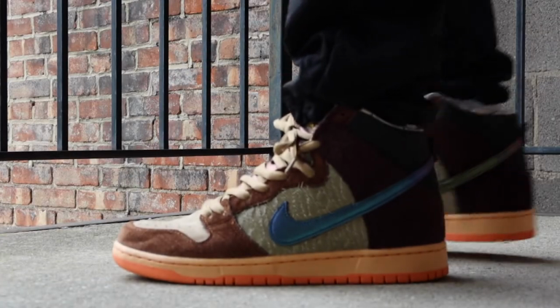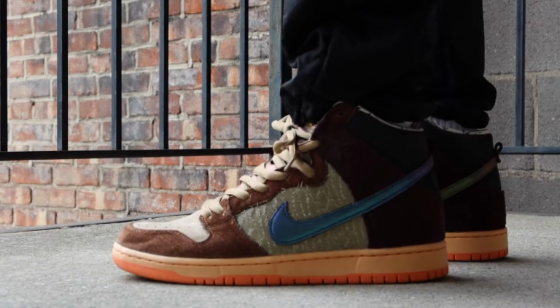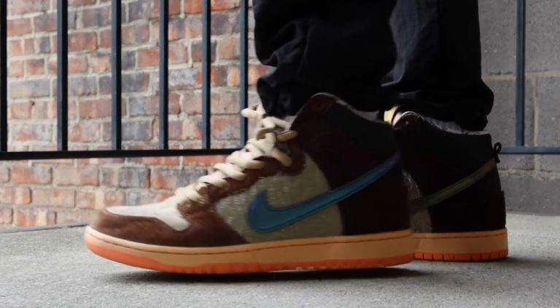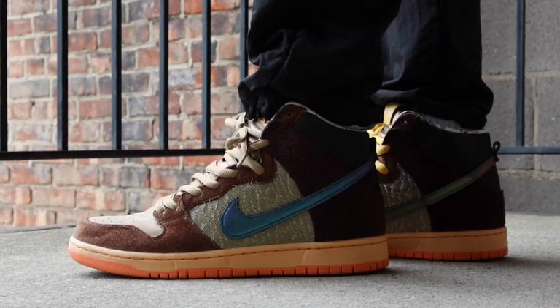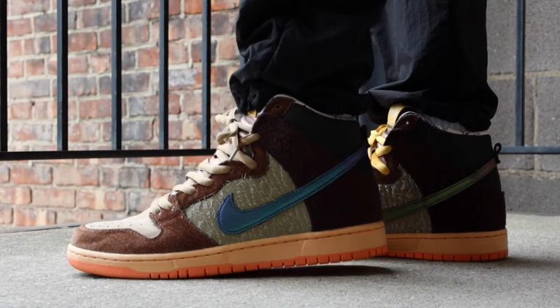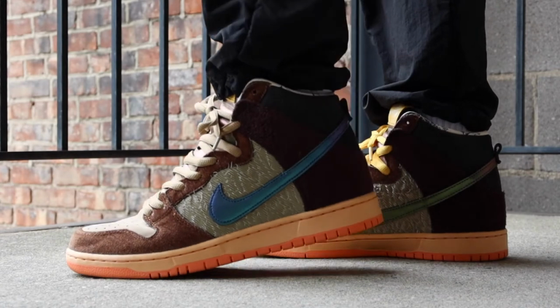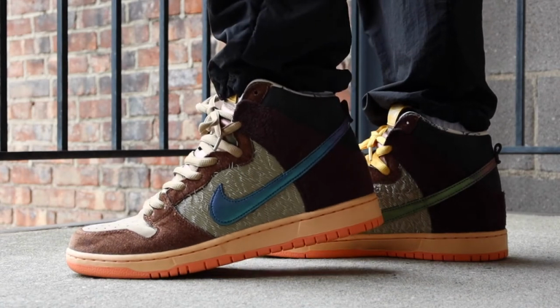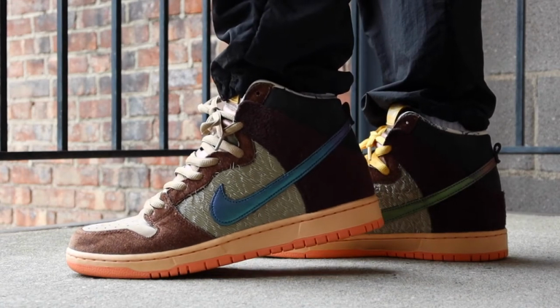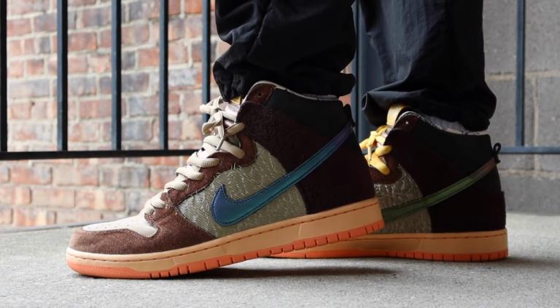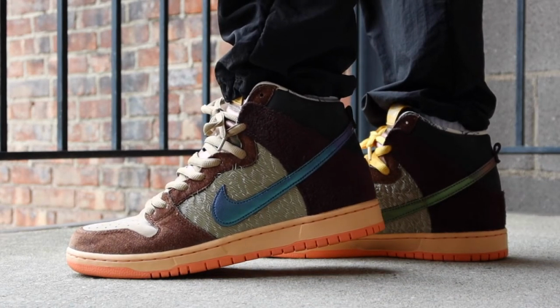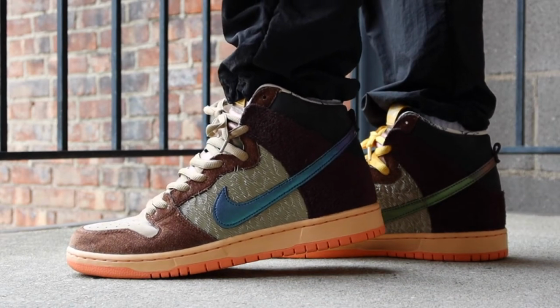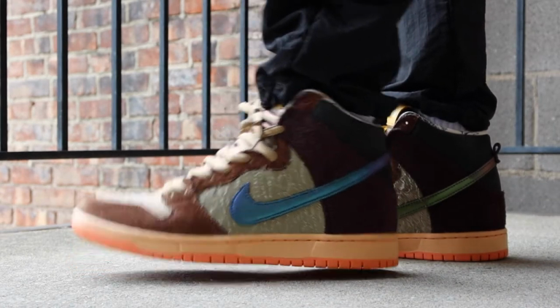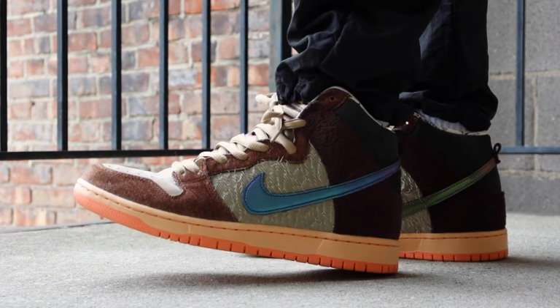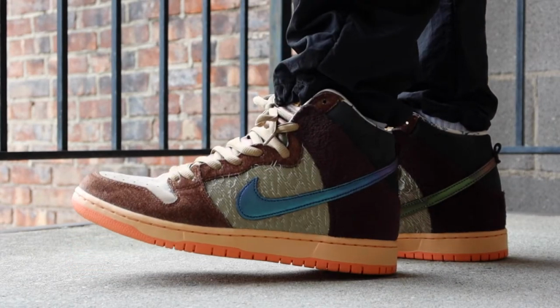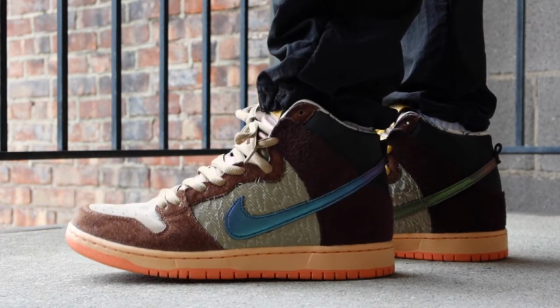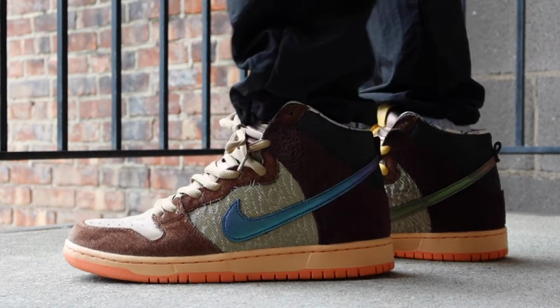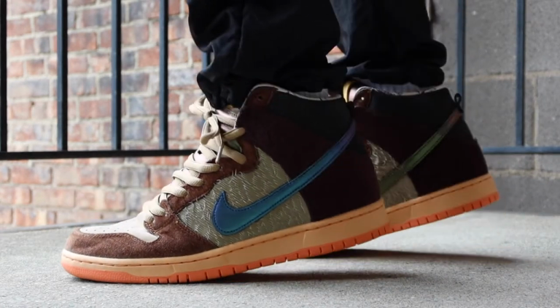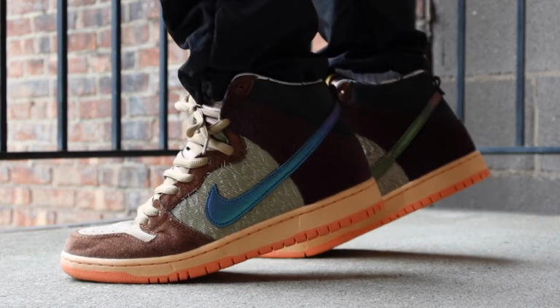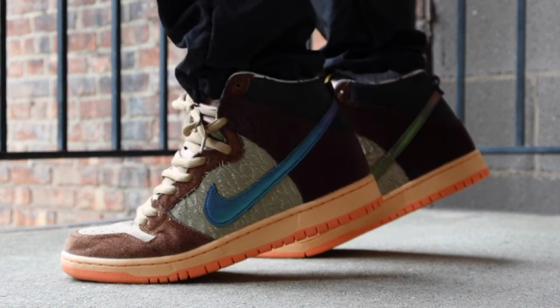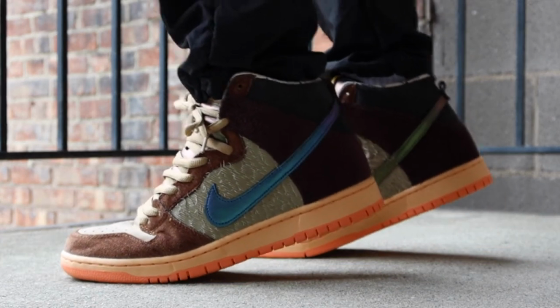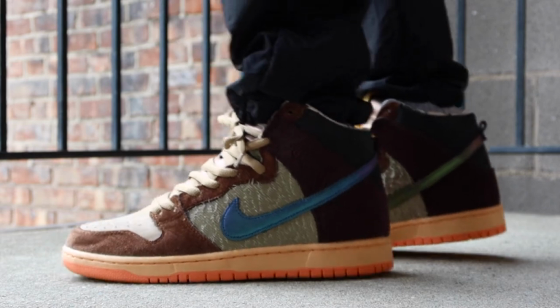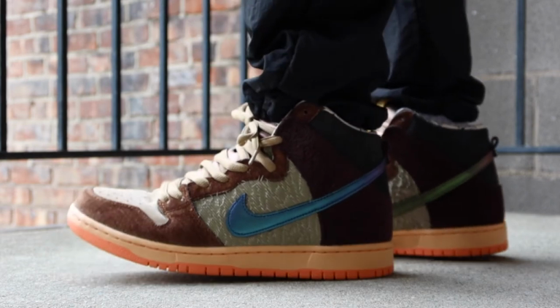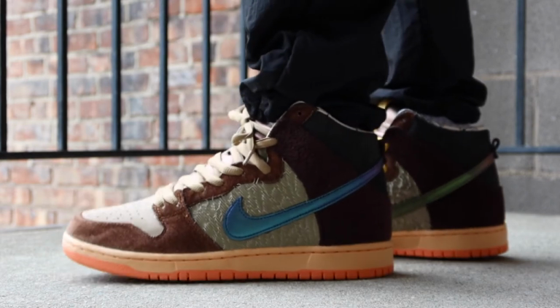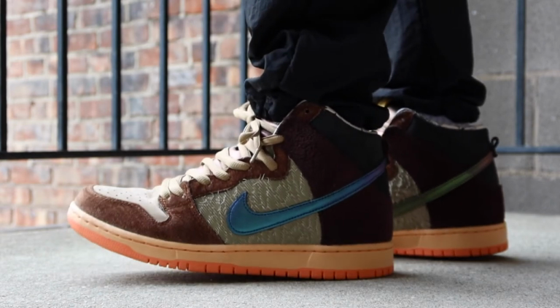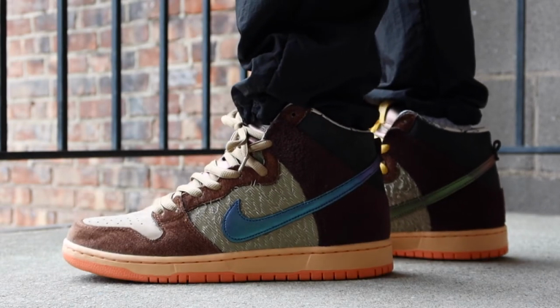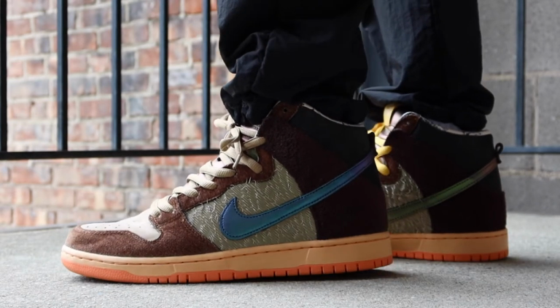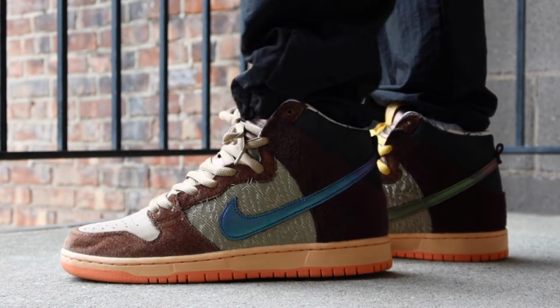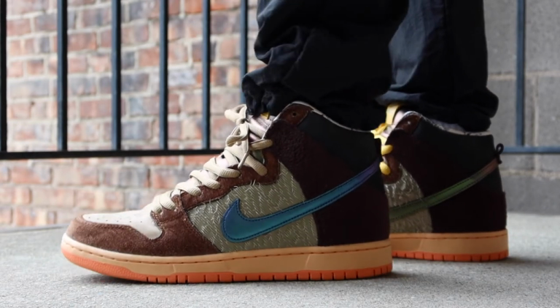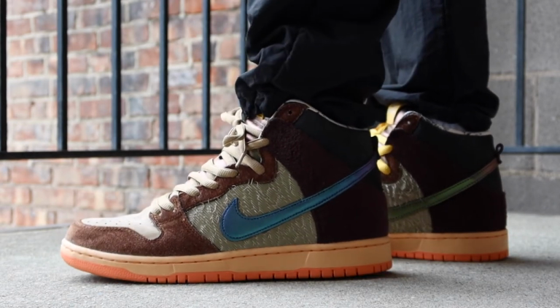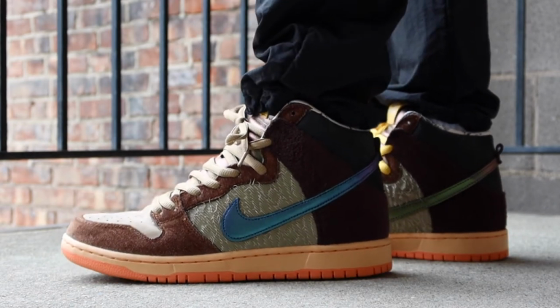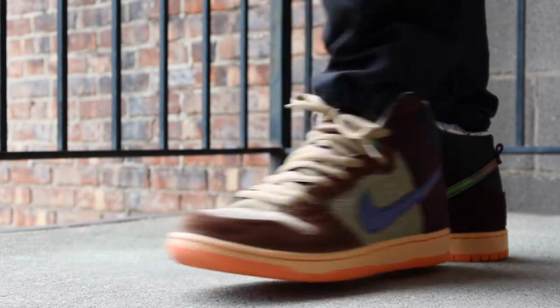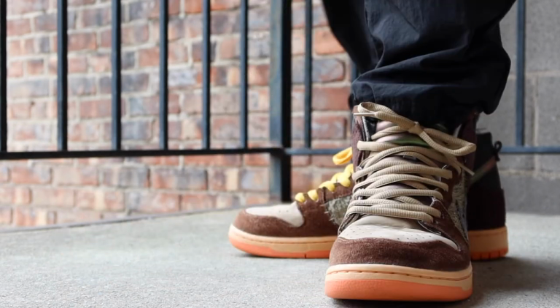As for size, I definitely recommend going to a true shoe size. I'm a true 9.5, but these are a size 10, mainly because it was the deal at hand. I would have much preferred a 9.5, and you could tell that there's a little bit of room at the toe.